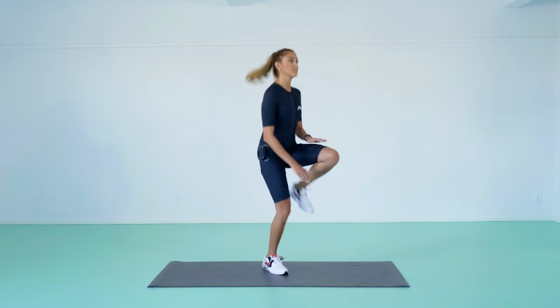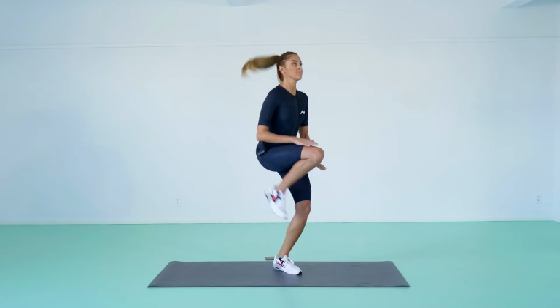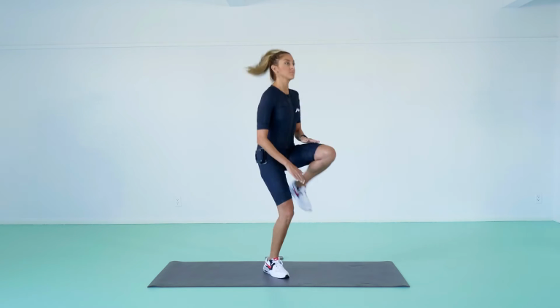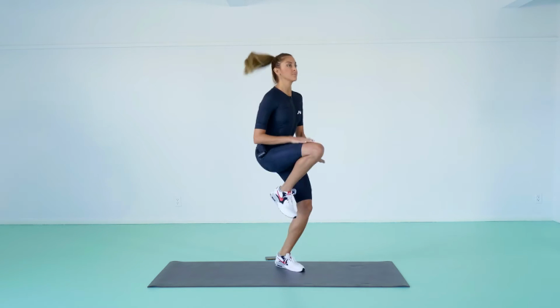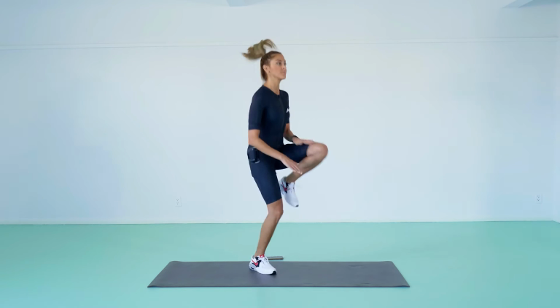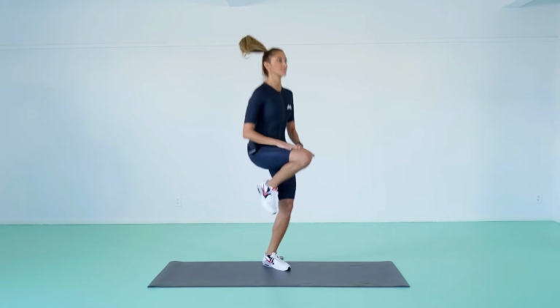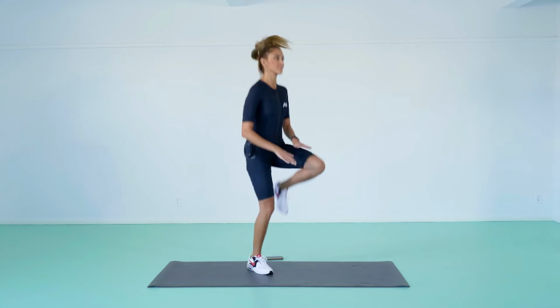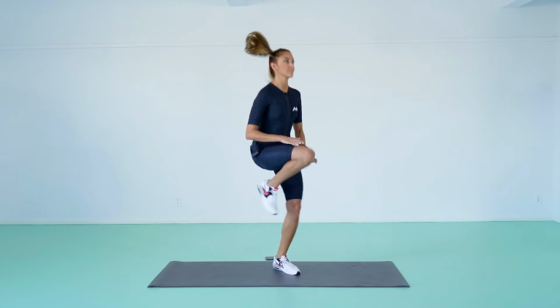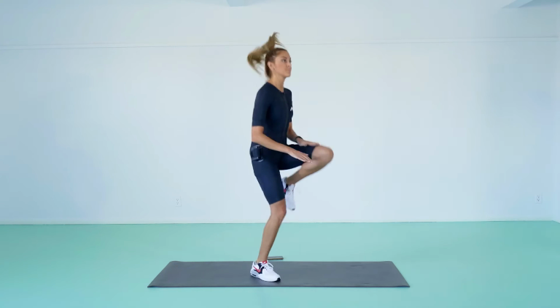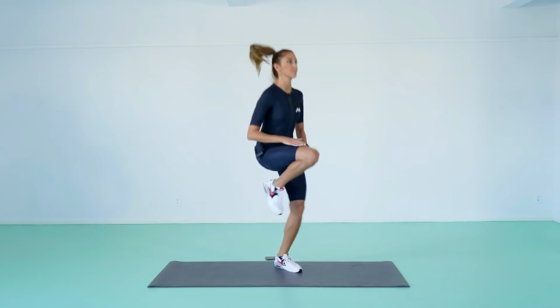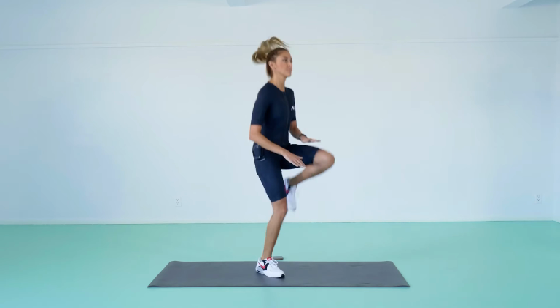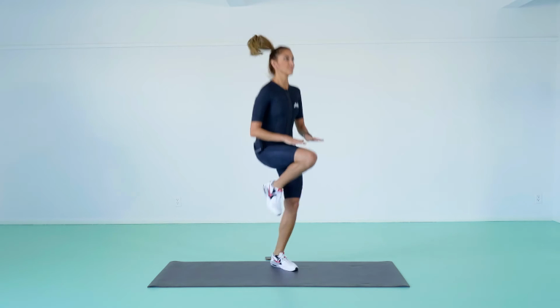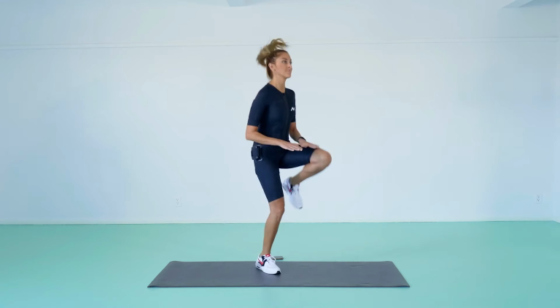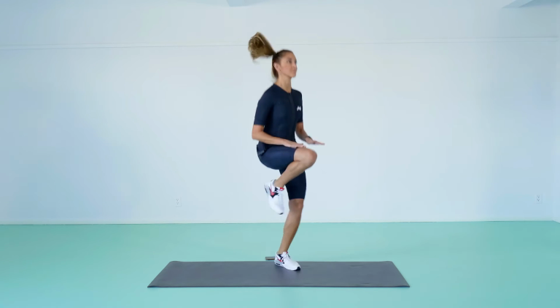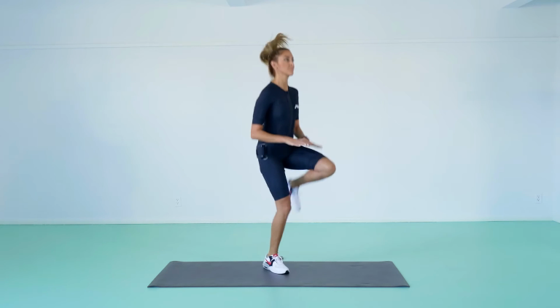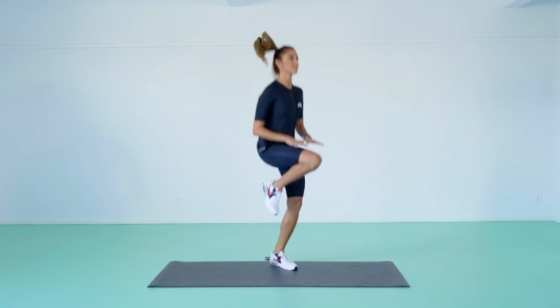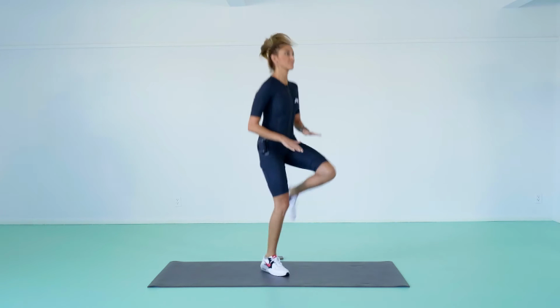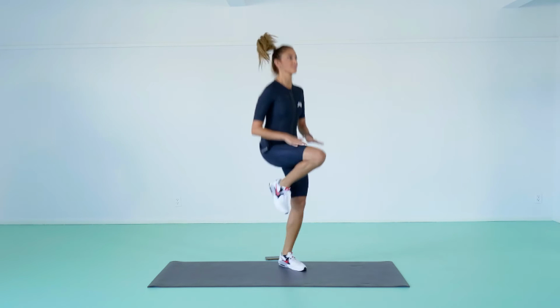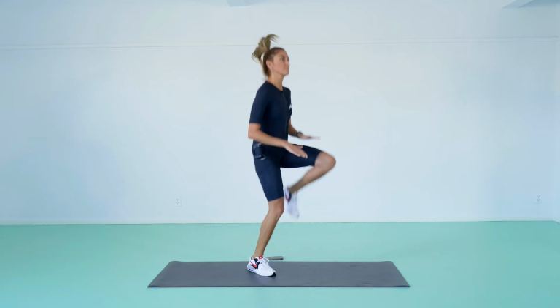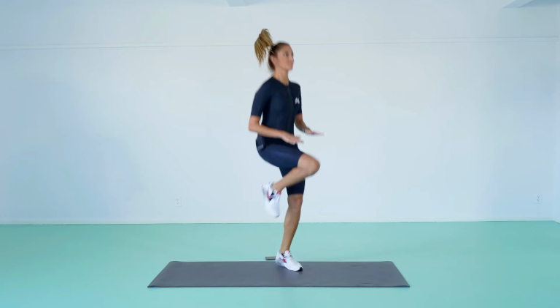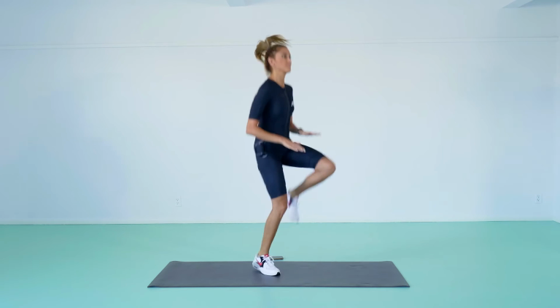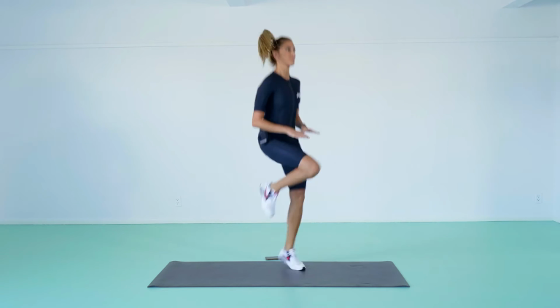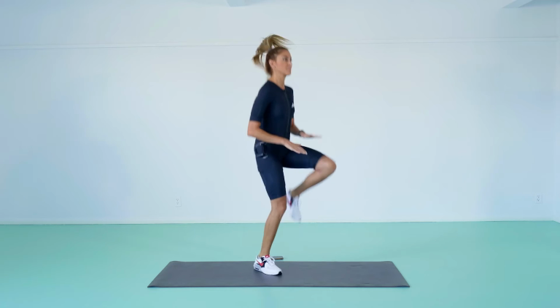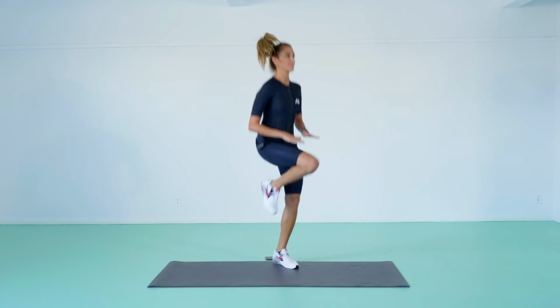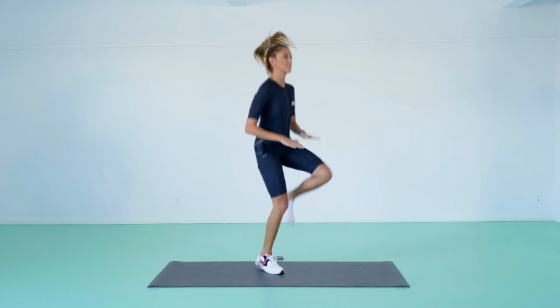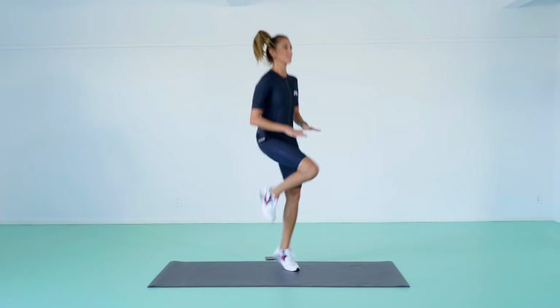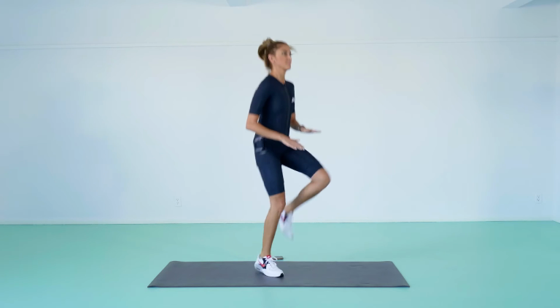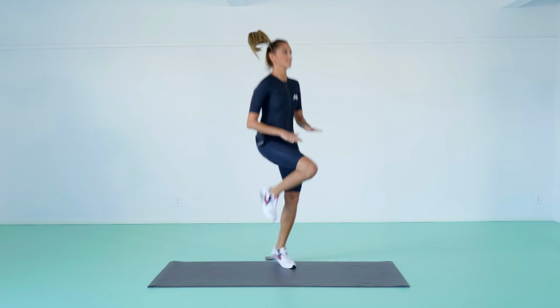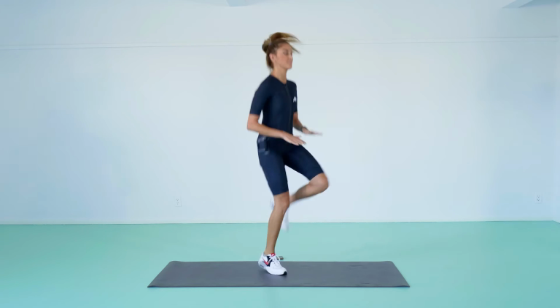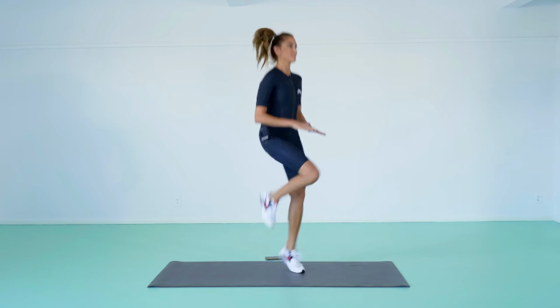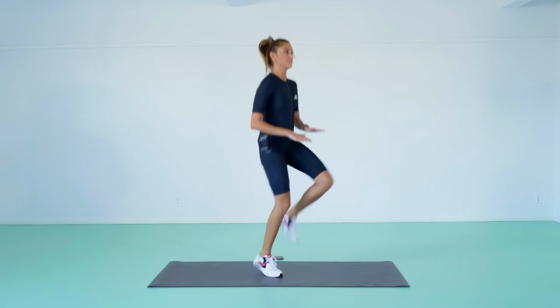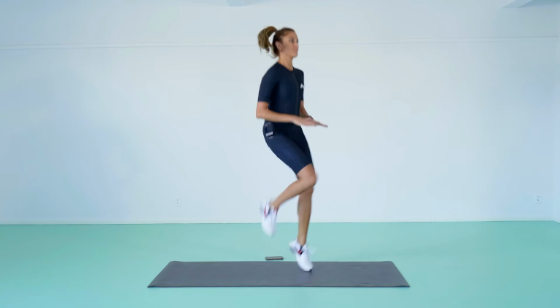High Knees. Stand with your feet hip-width apart. Lift your left knee to your chest, then switch to your right knee to your chest. Continue the movement, alternating legs and moving at a sprinting or running pace.